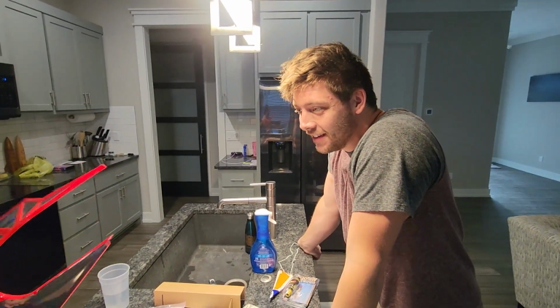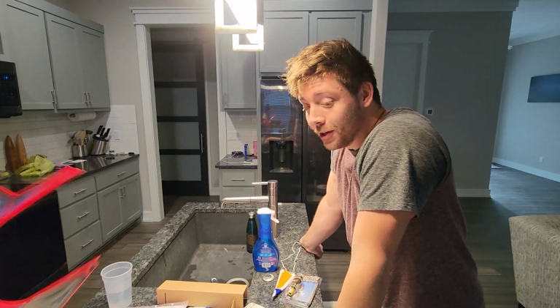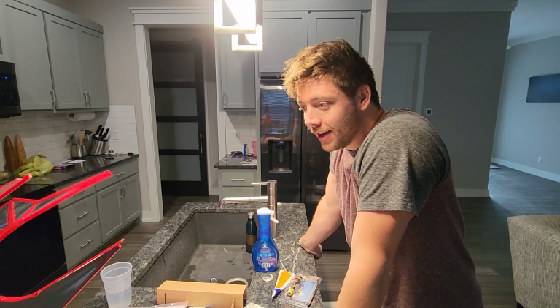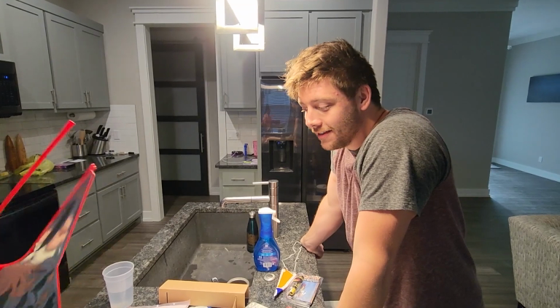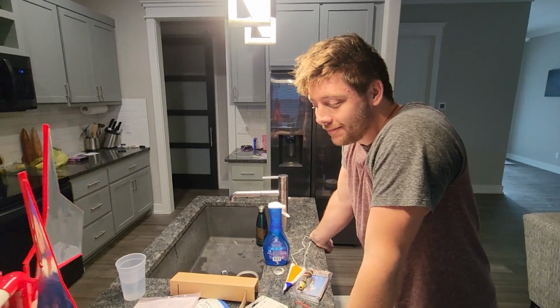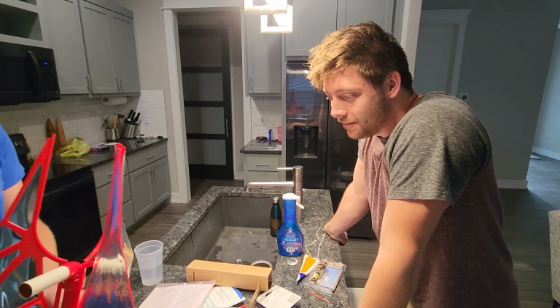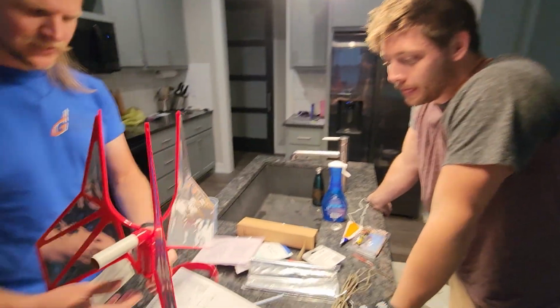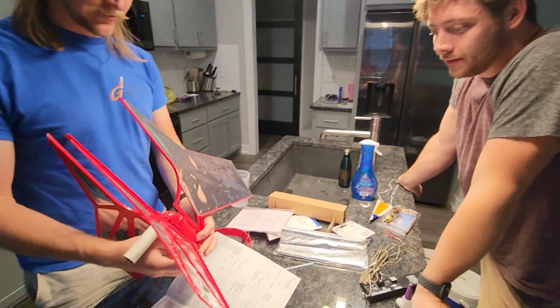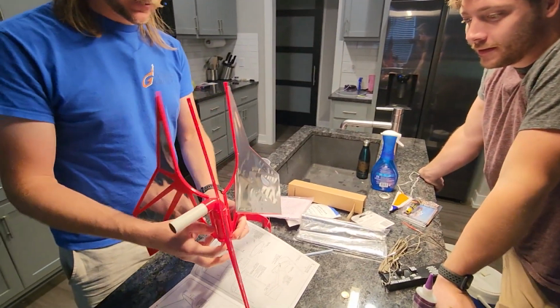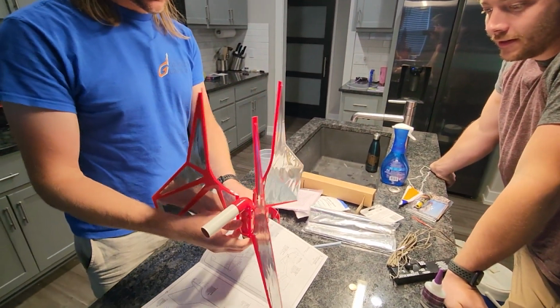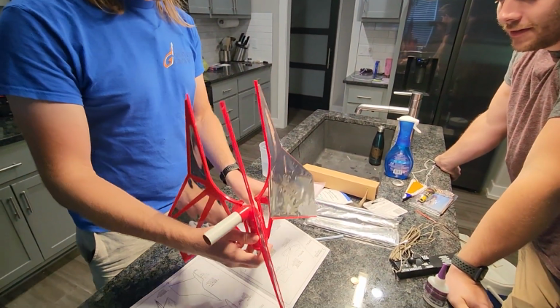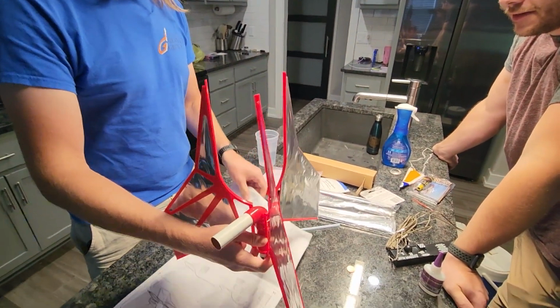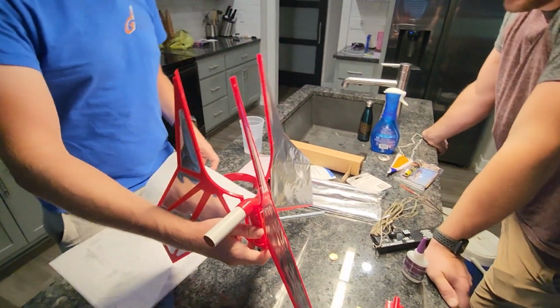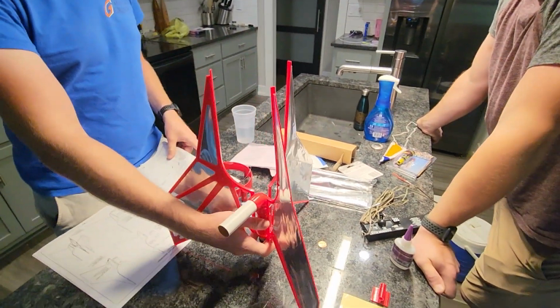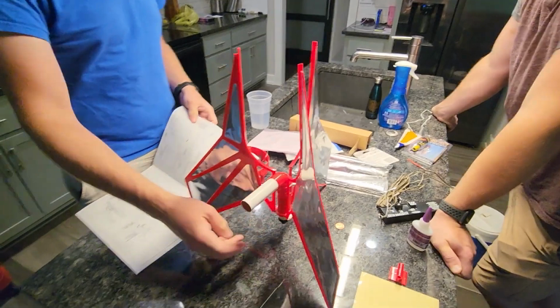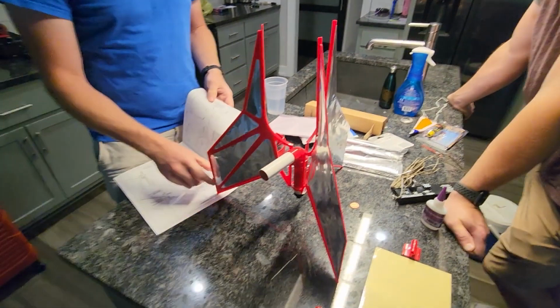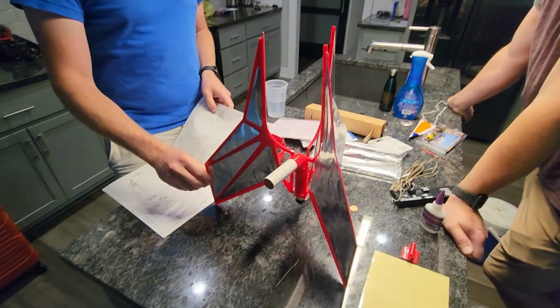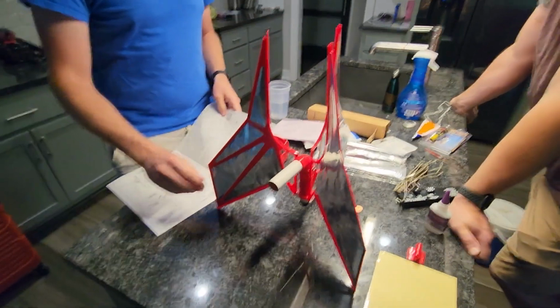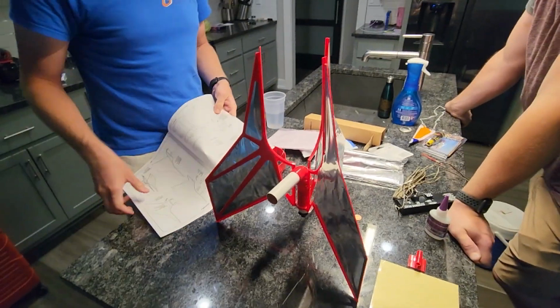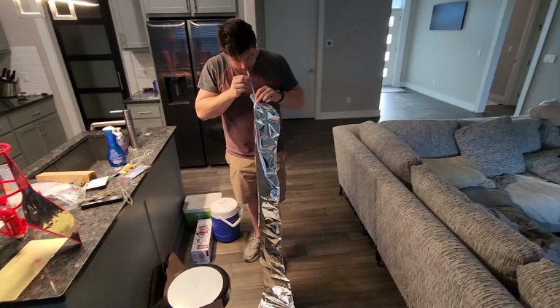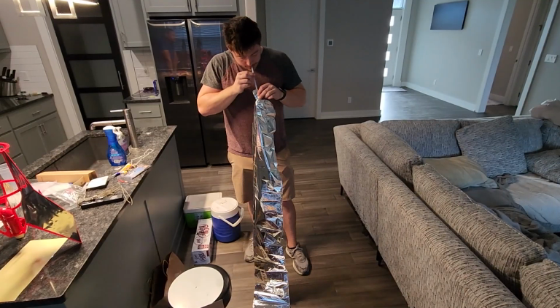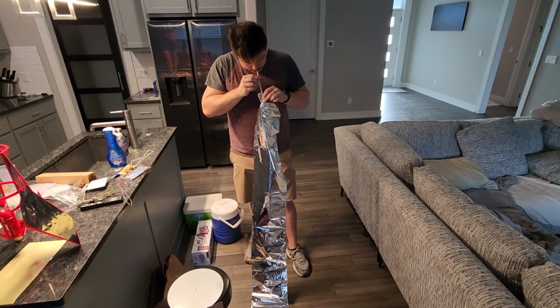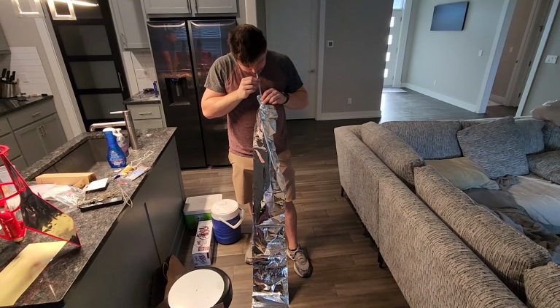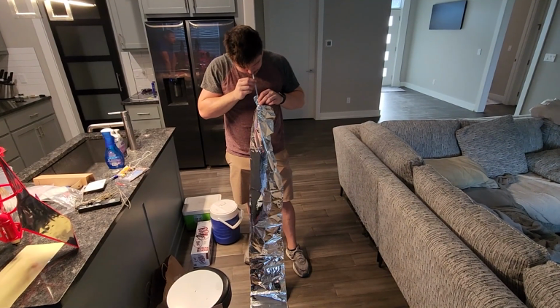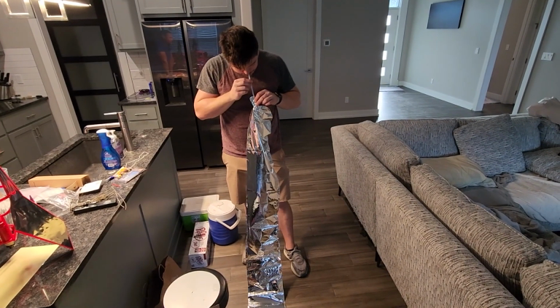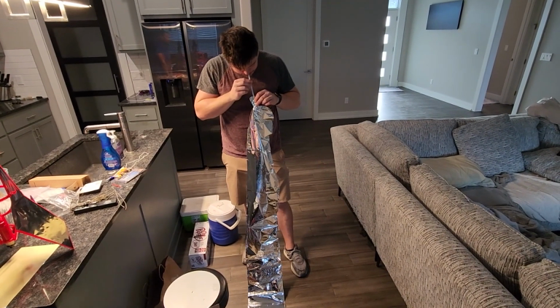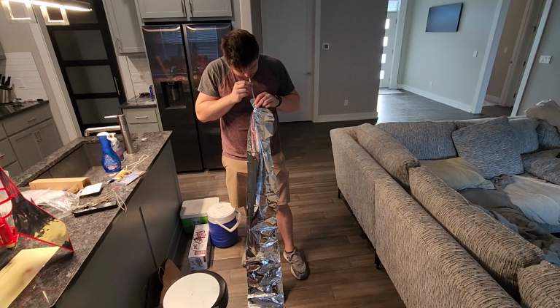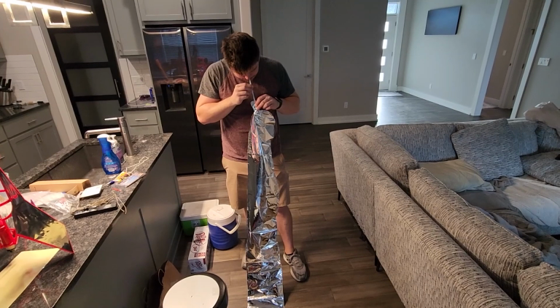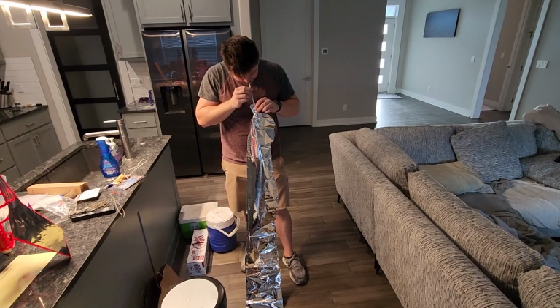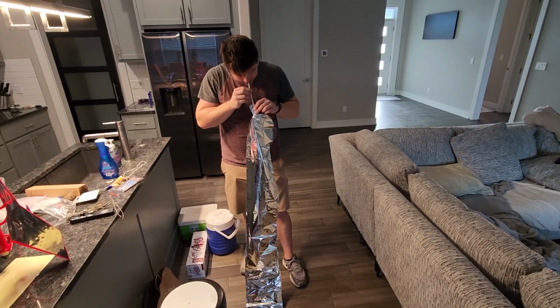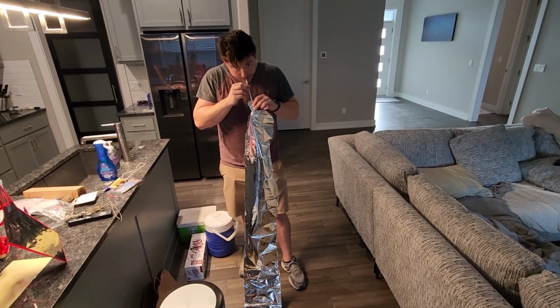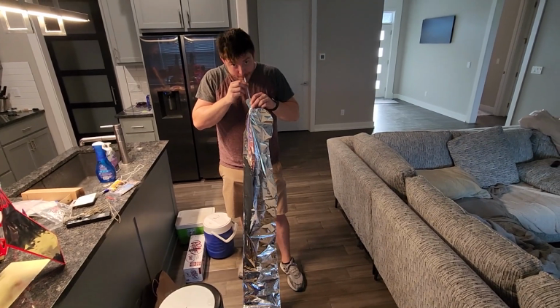Look at that — everyone's favorite part of building rockets: blowing them up.